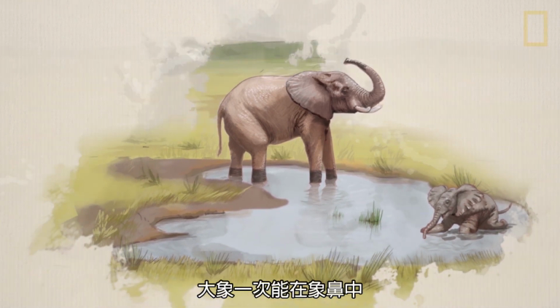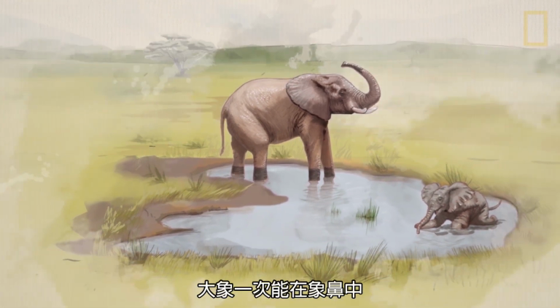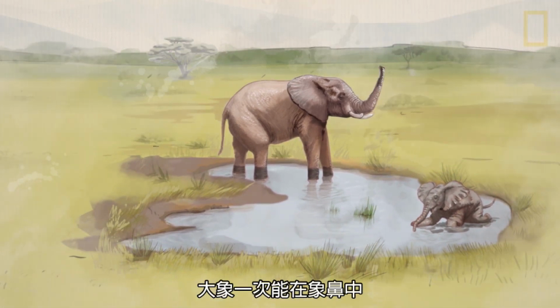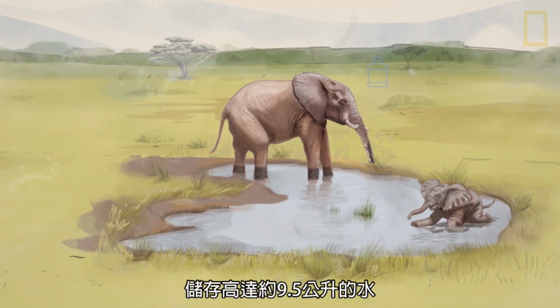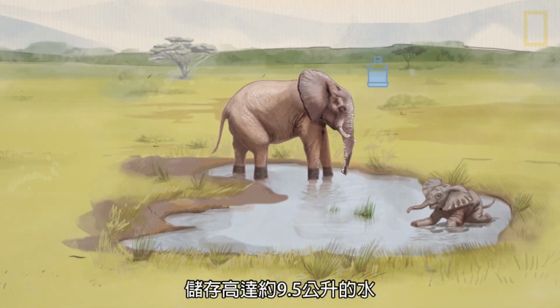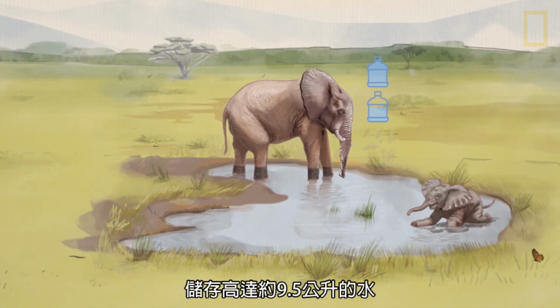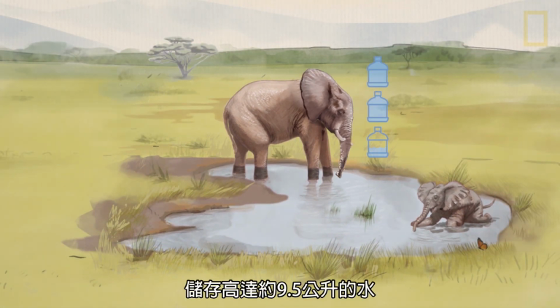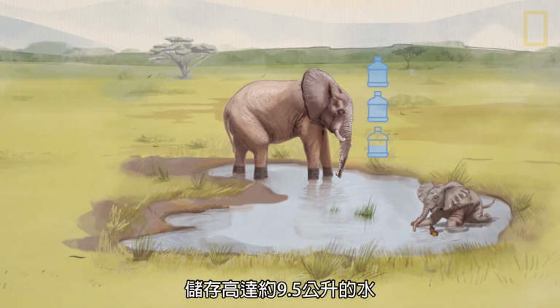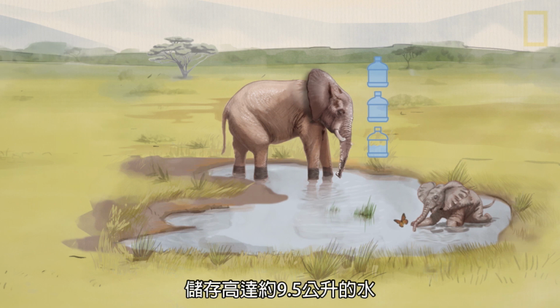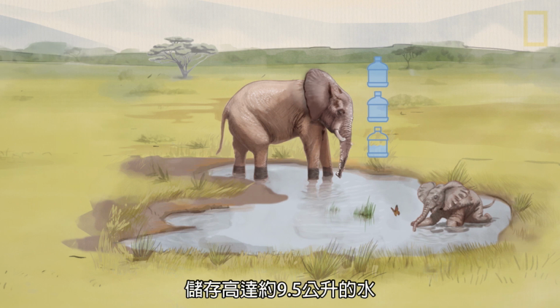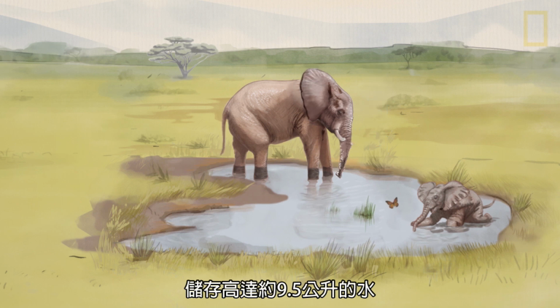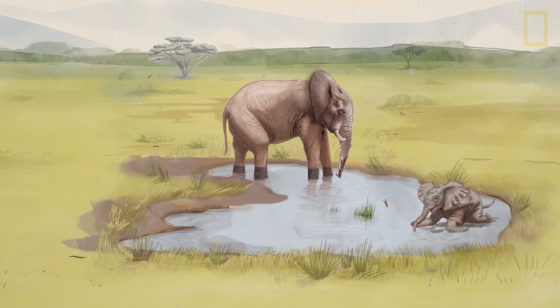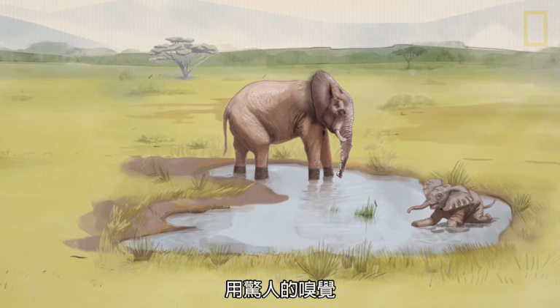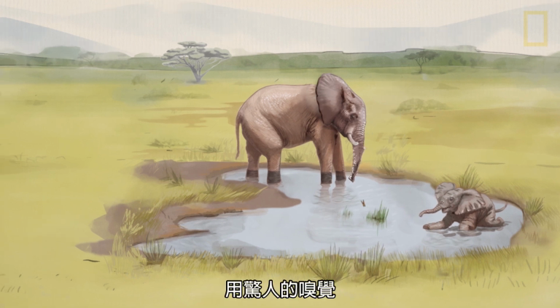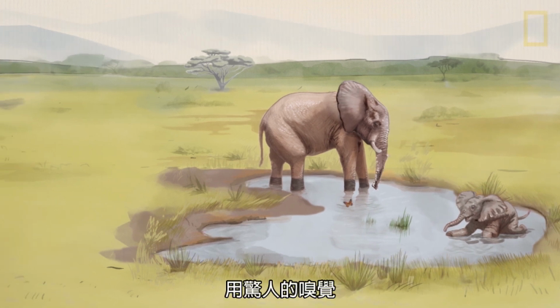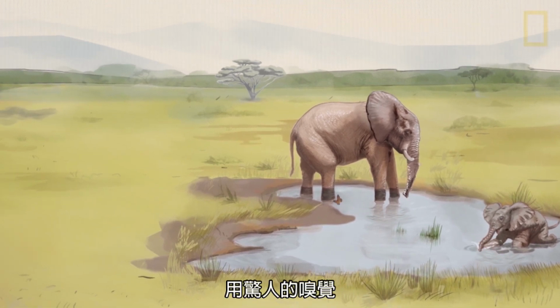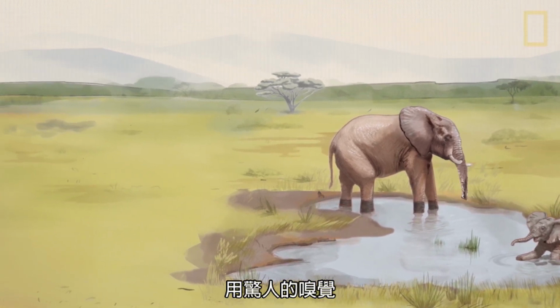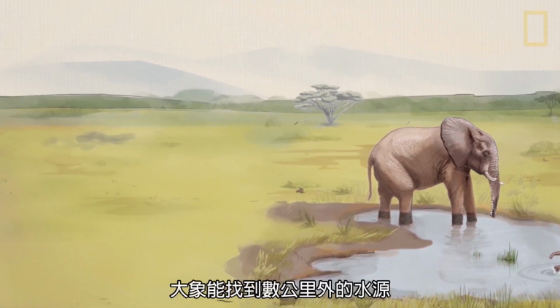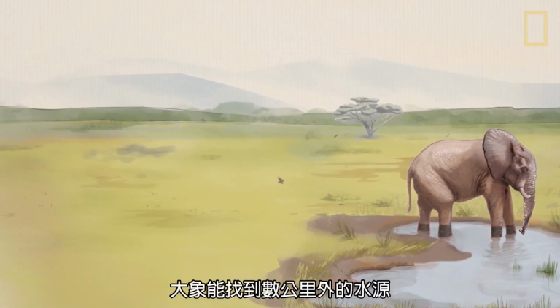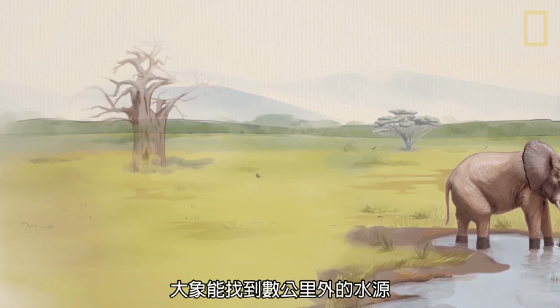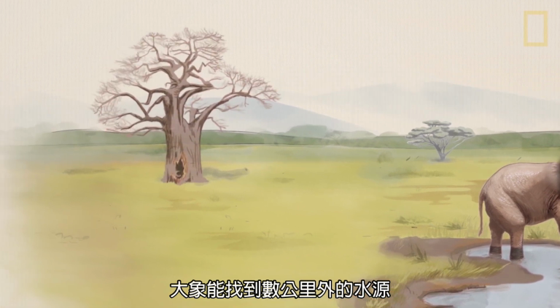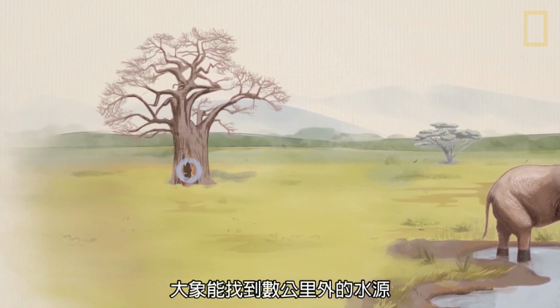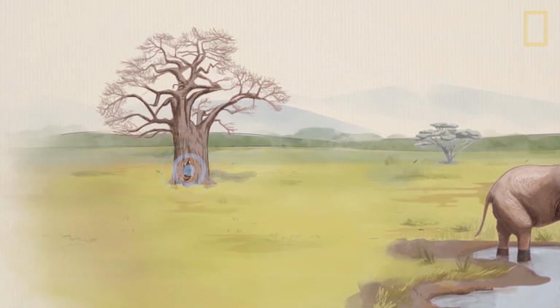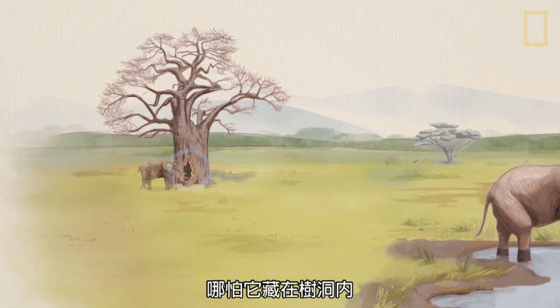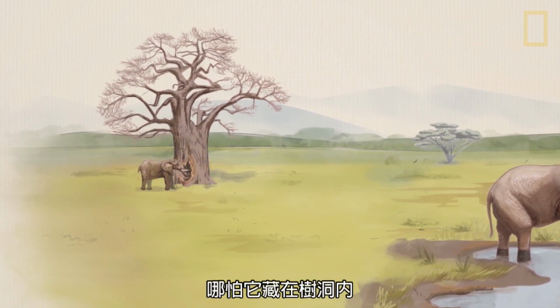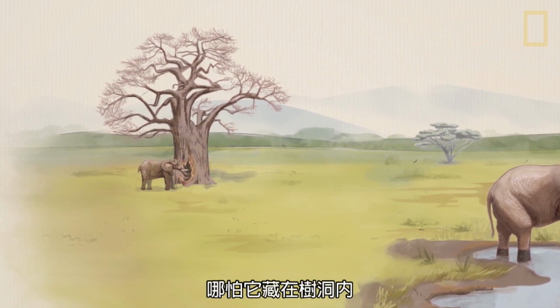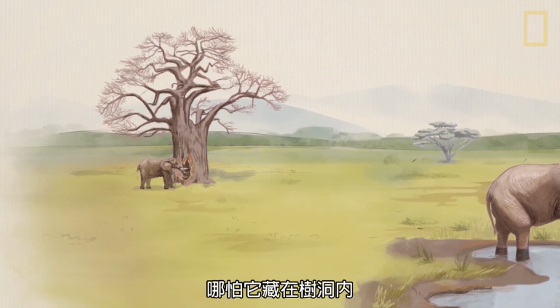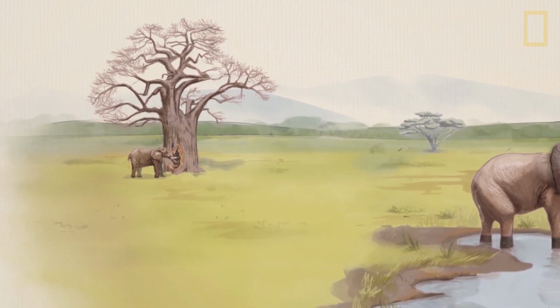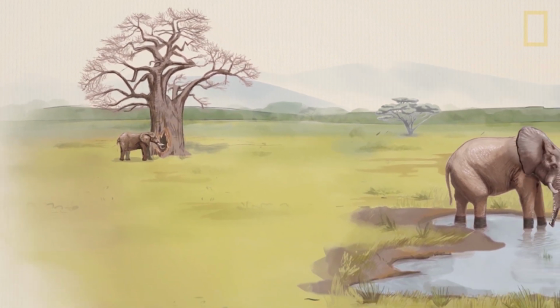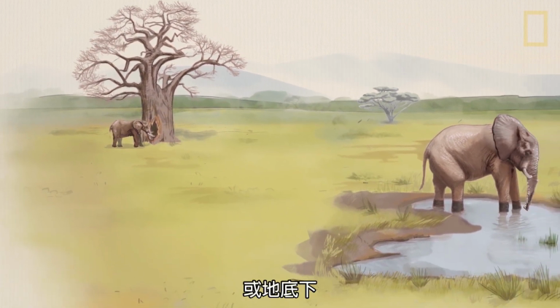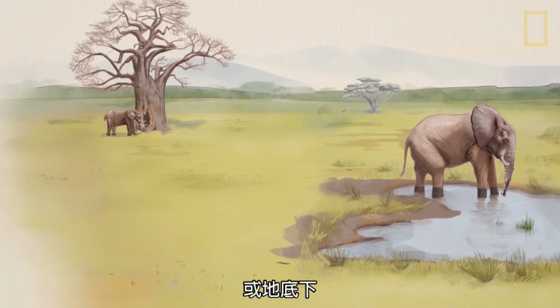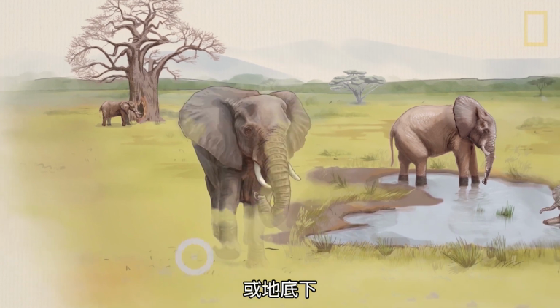Elephants can store up to two and a half gallons of water in their trunk at a time. They use their amazing sense of smell to find water from miles away, even when it's inside a tree or below ground.